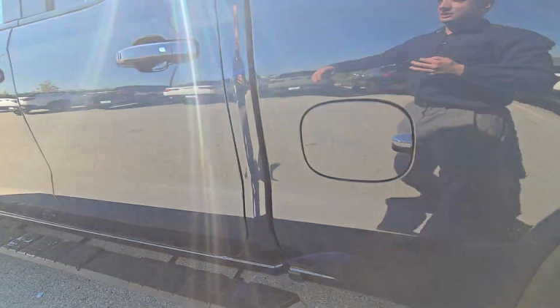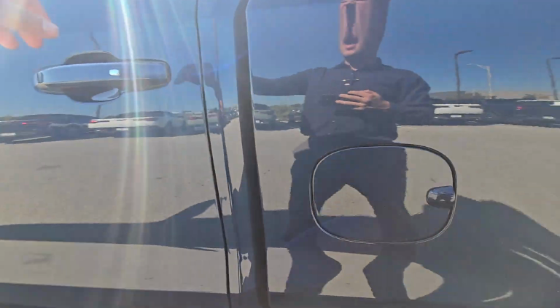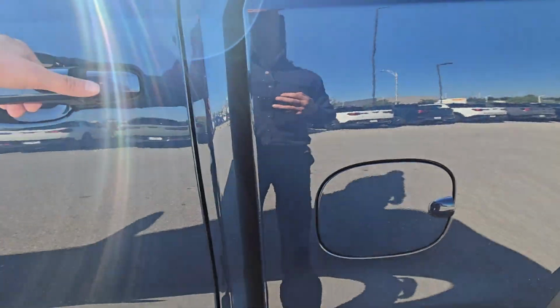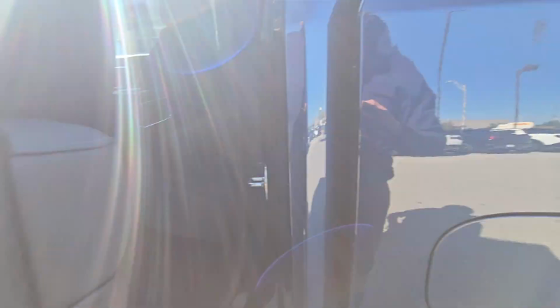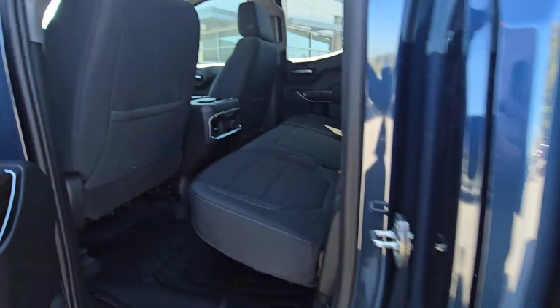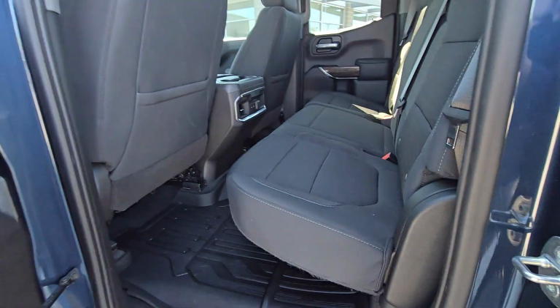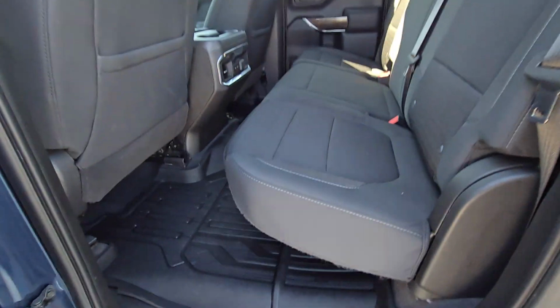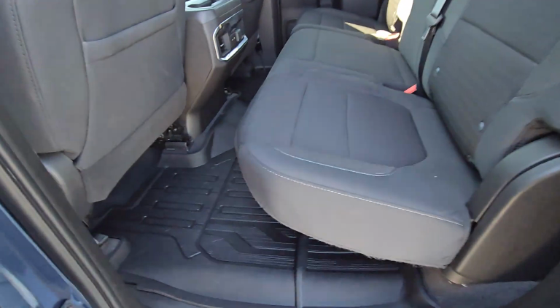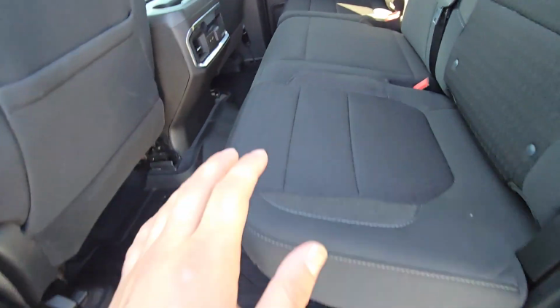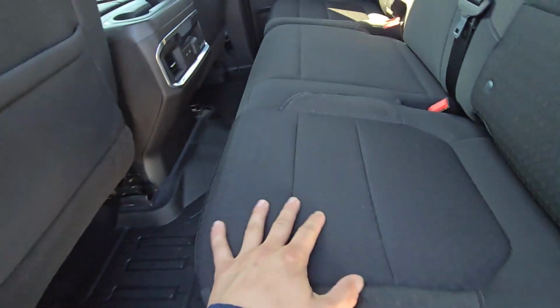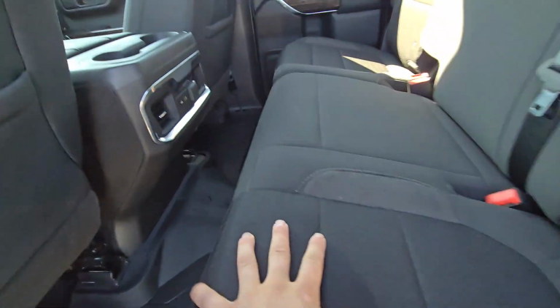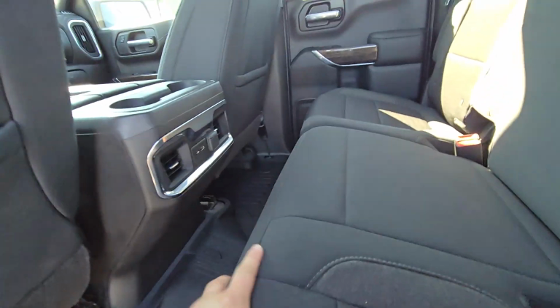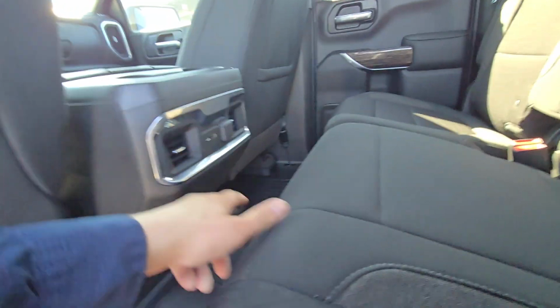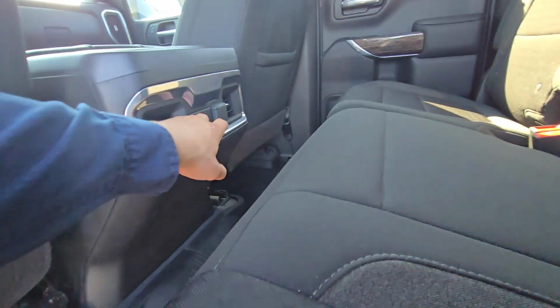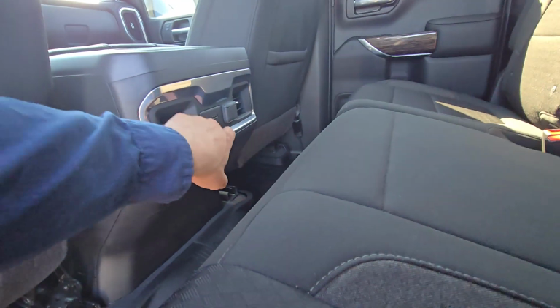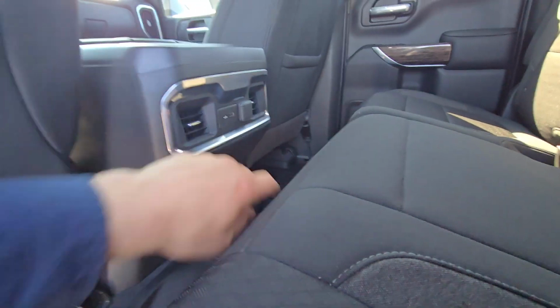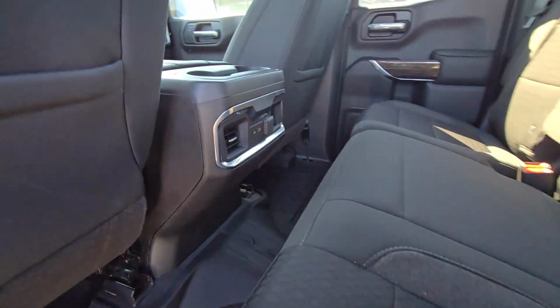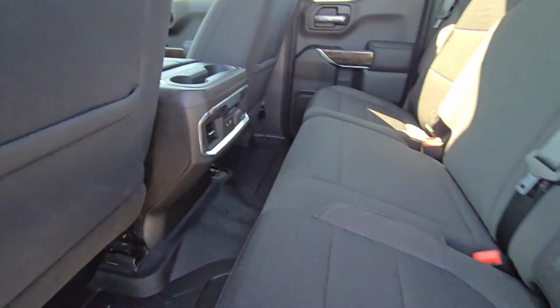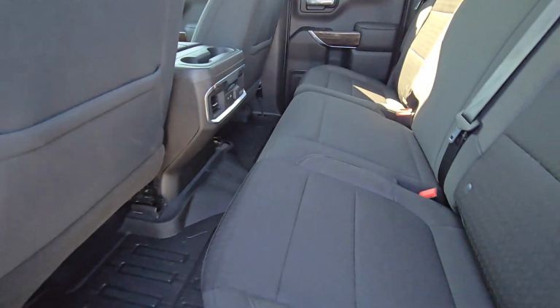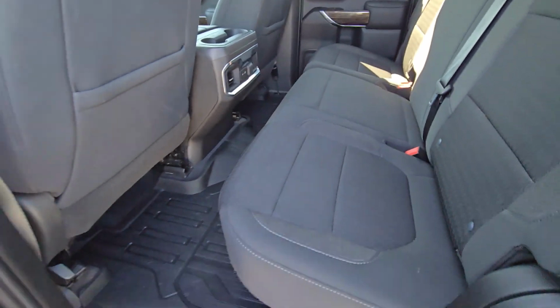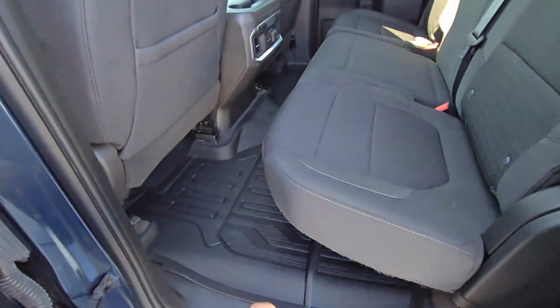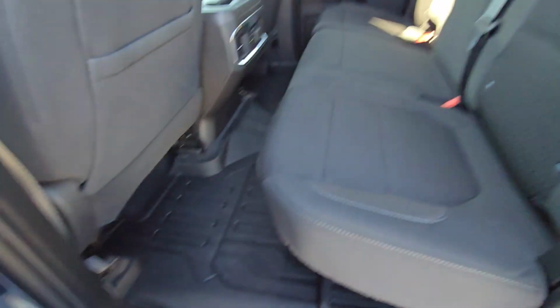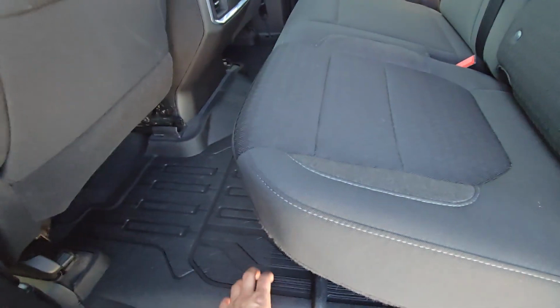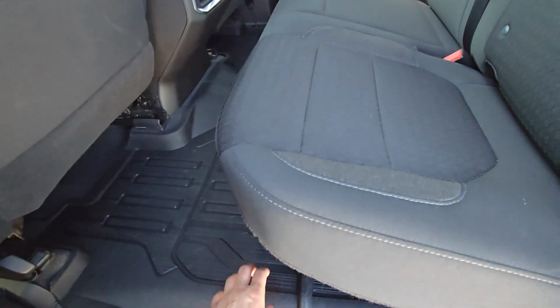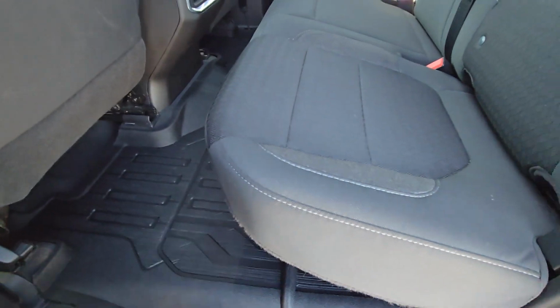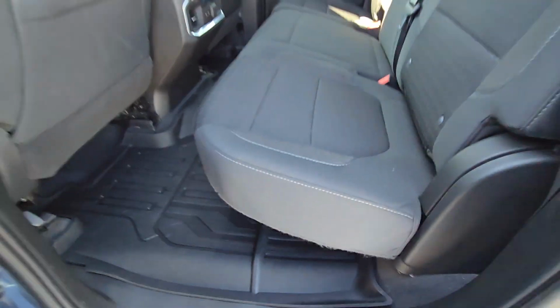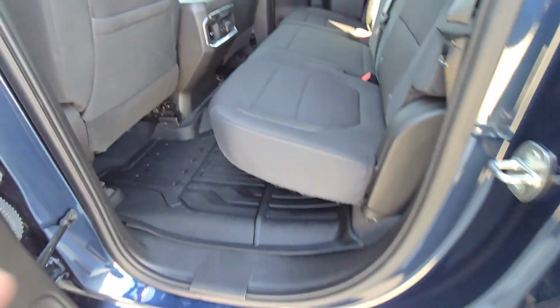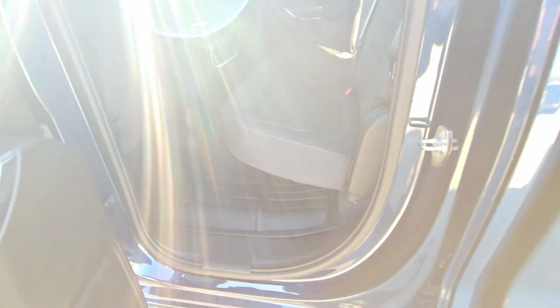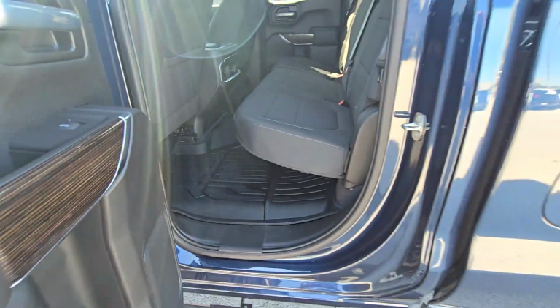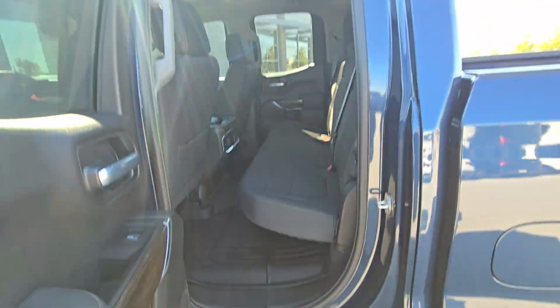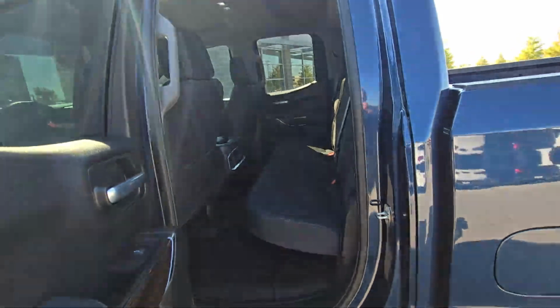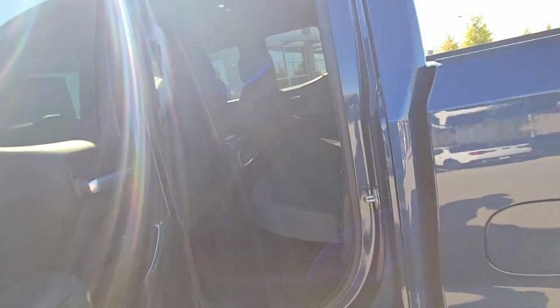Moving on to the interior. You've got the cloth upholstery back here, some charging ports, some climate control there in the back for your passengers as well, along with the all-weather mats down below that are installed in there, so super clean there.